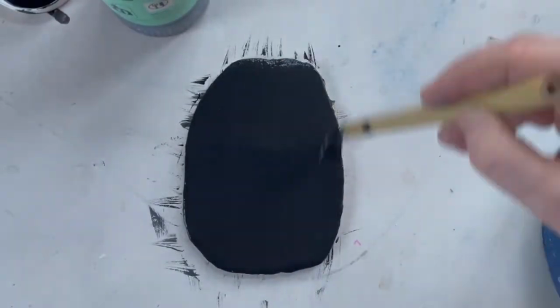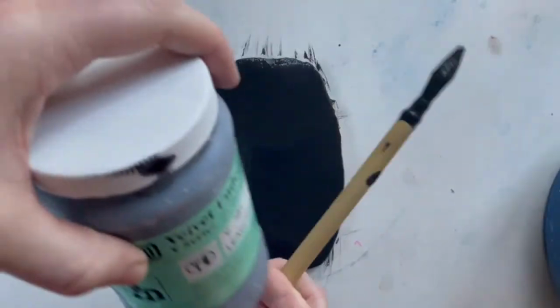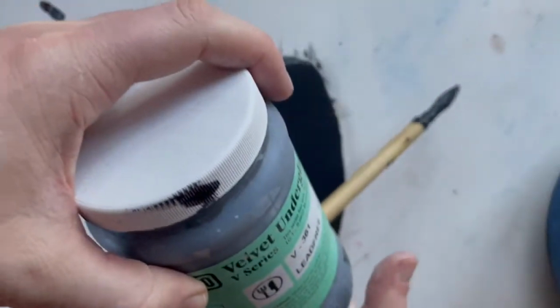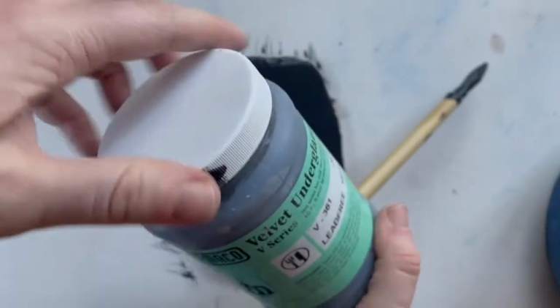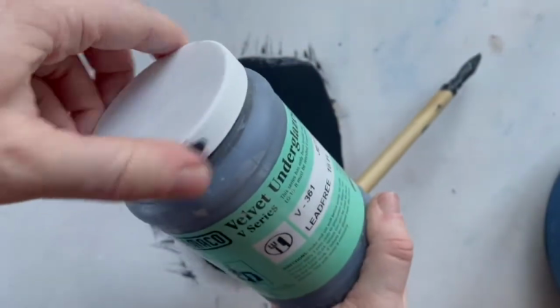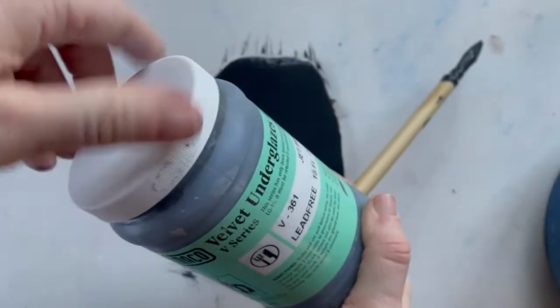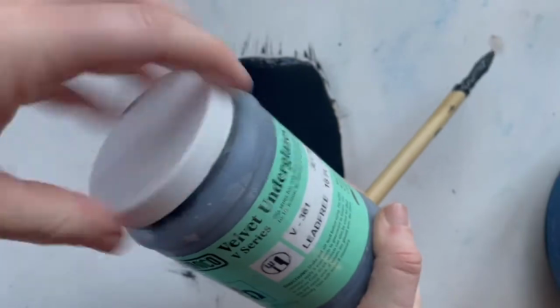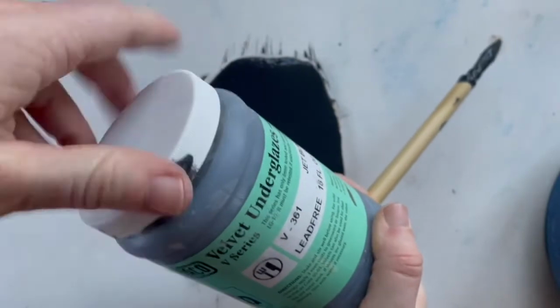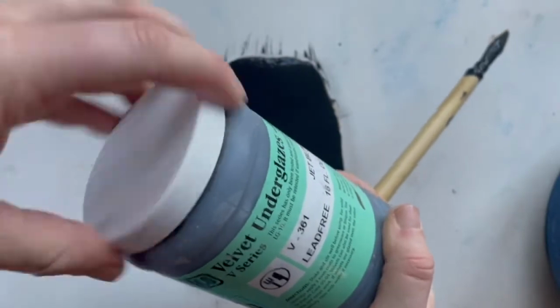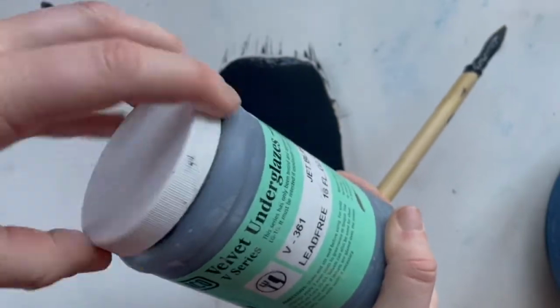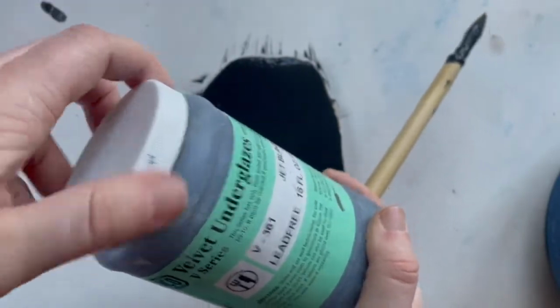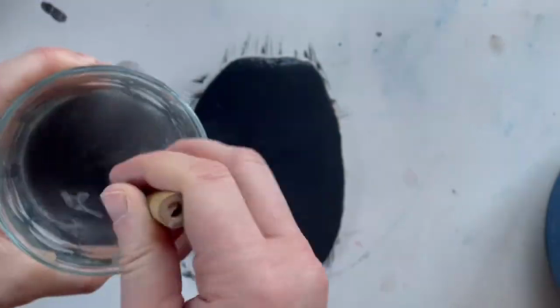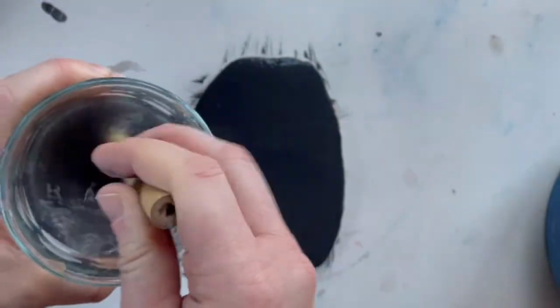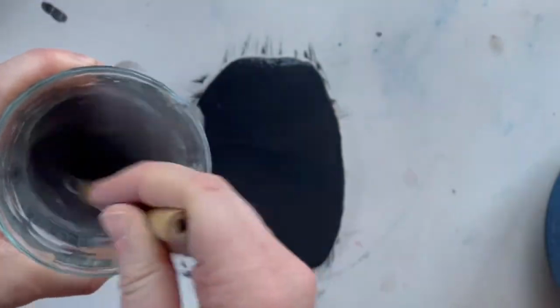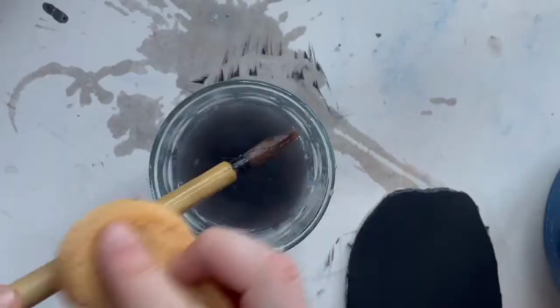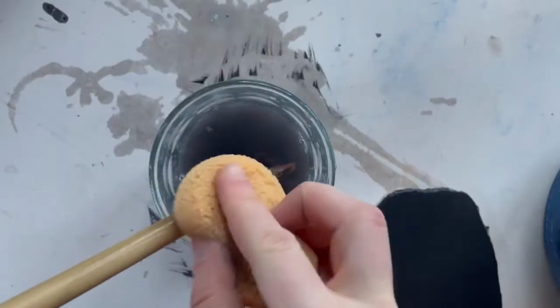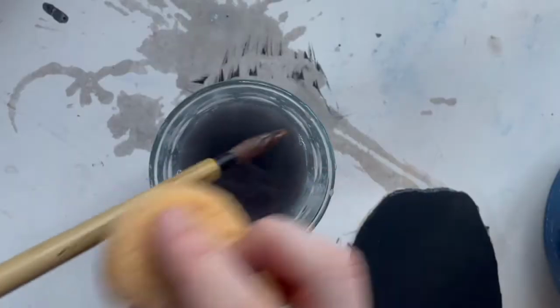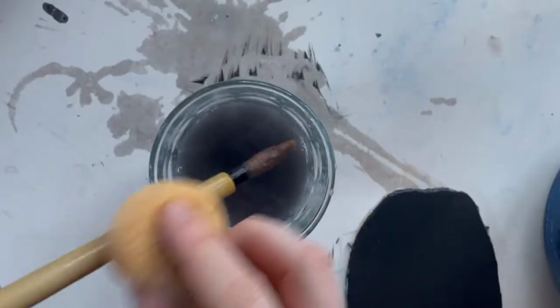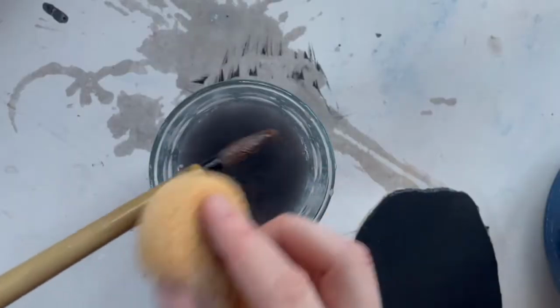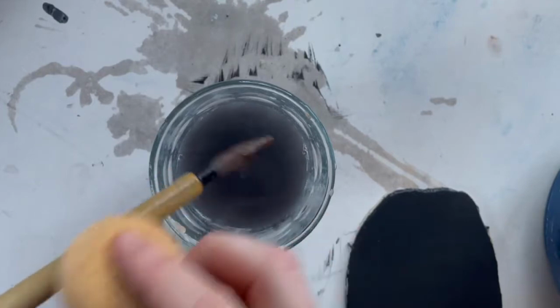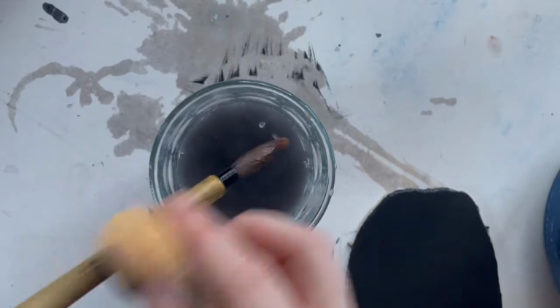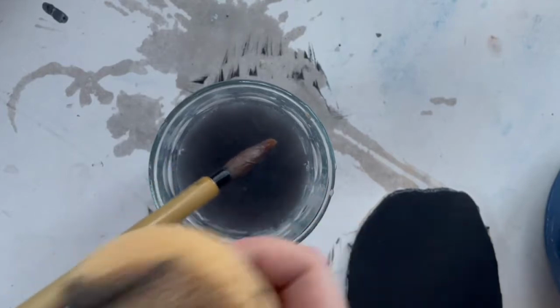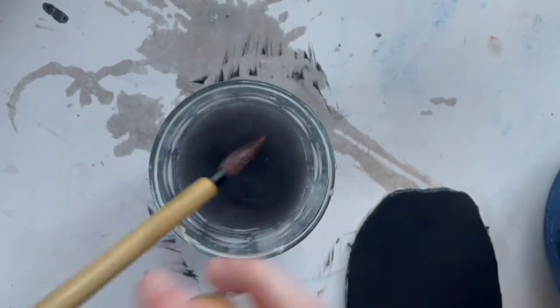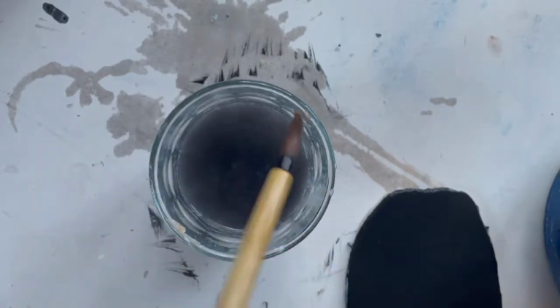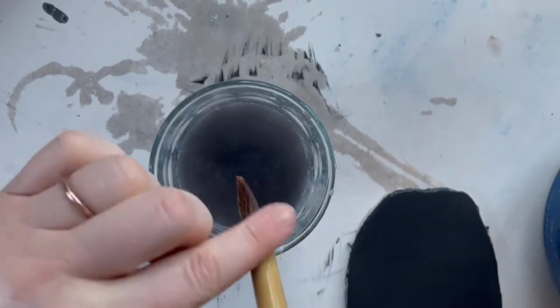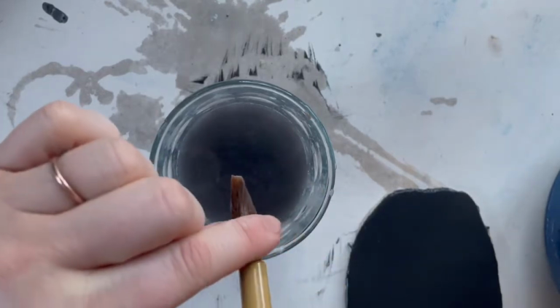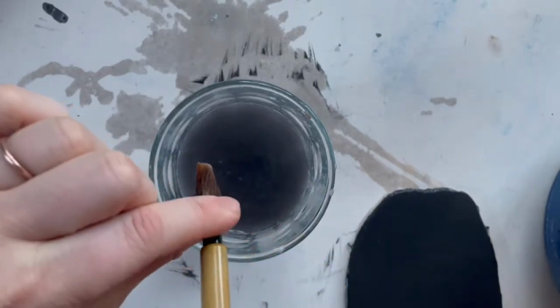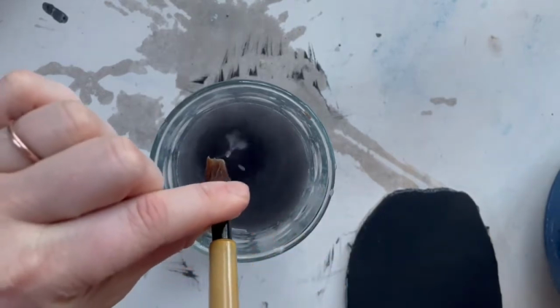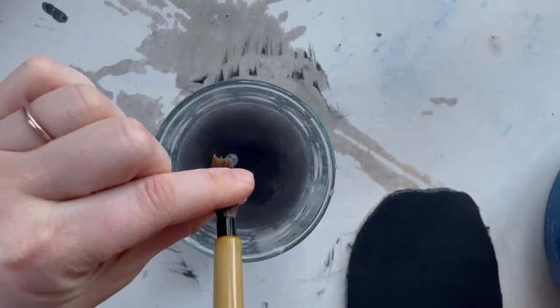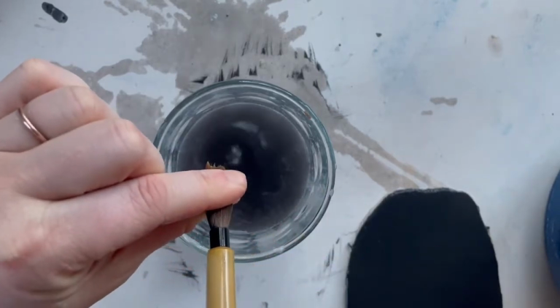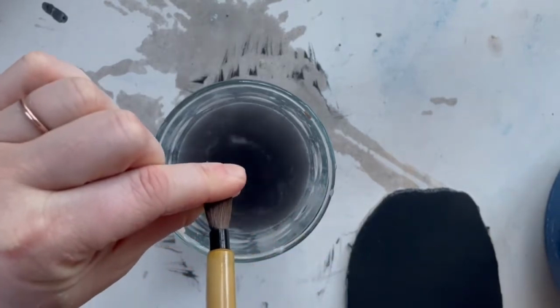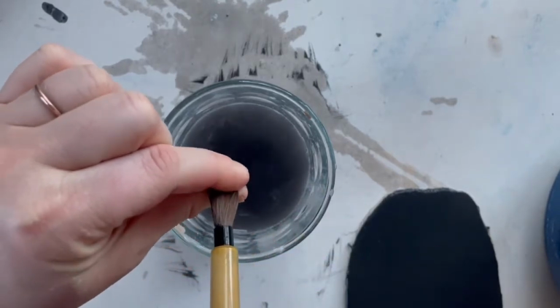Put away your underglaze and tighten the cap. Wash your brush by swirling it in the water, washing off with a sponge, and squeezing out any excess water. Put everything aside.